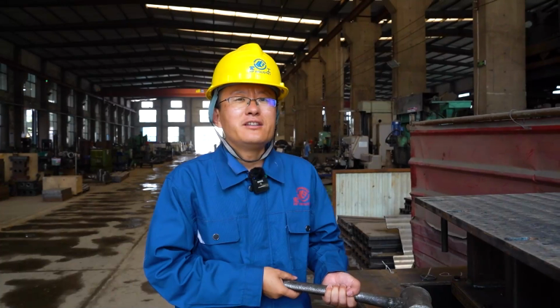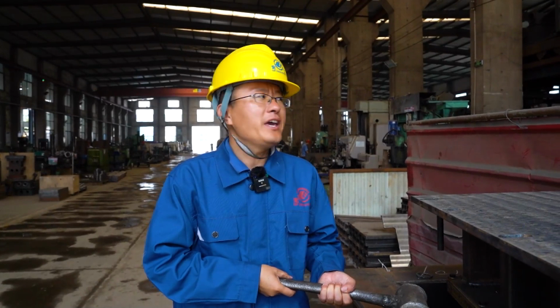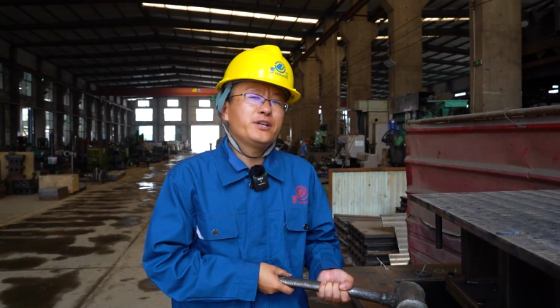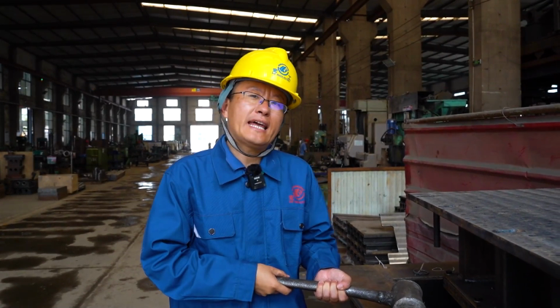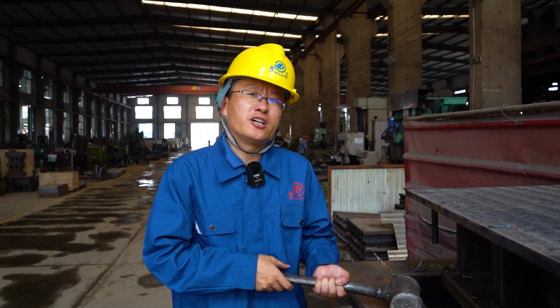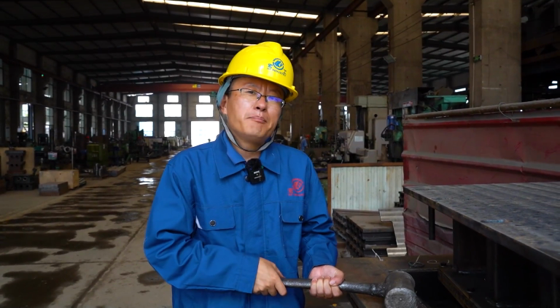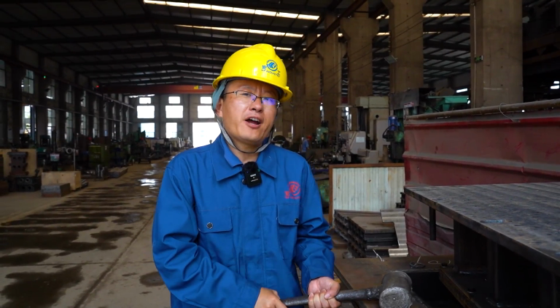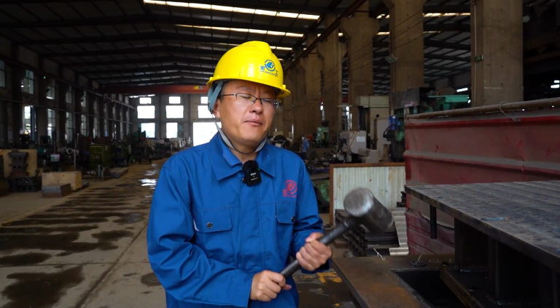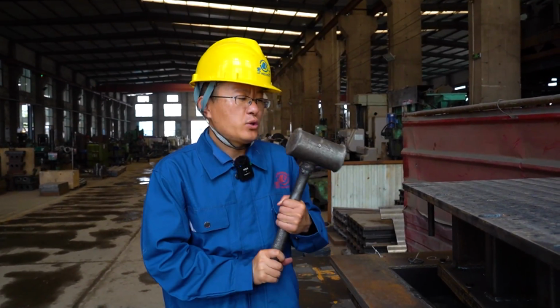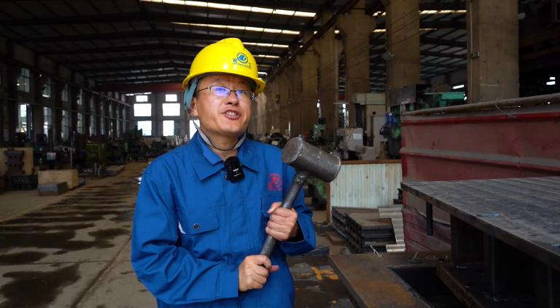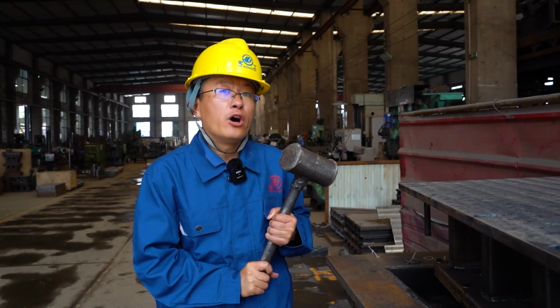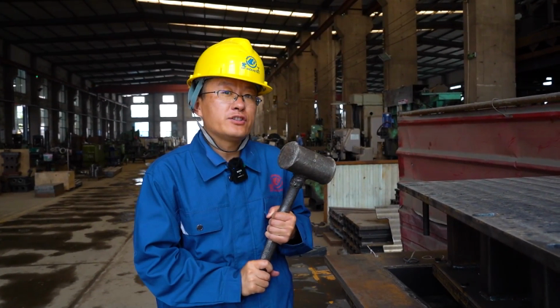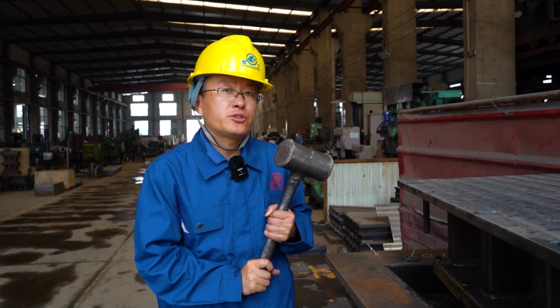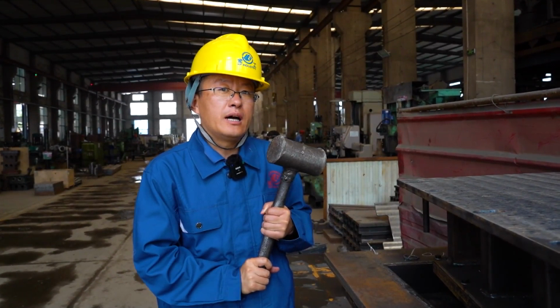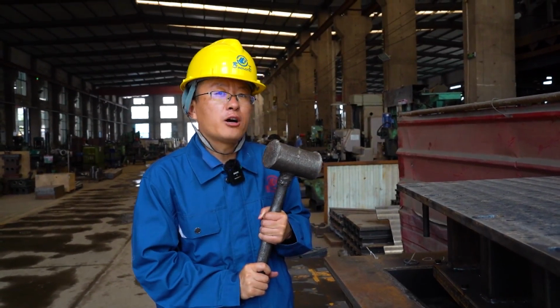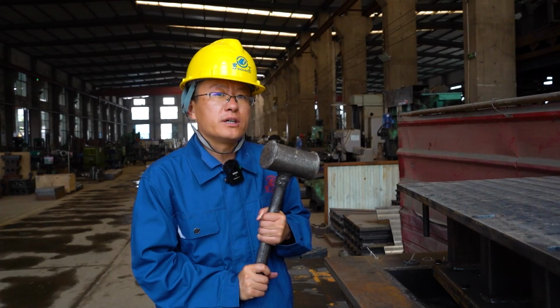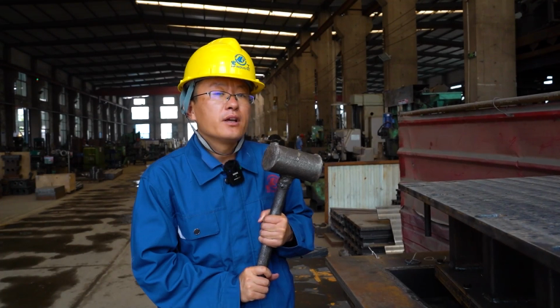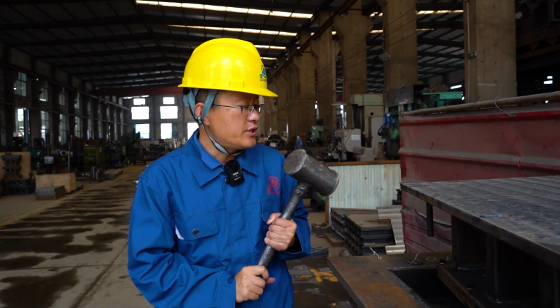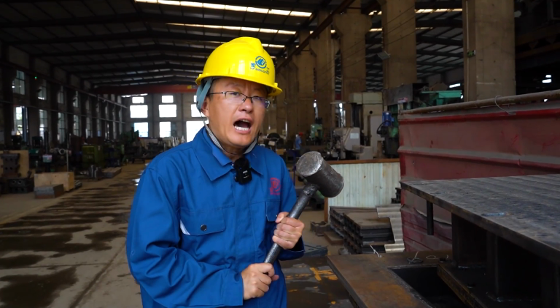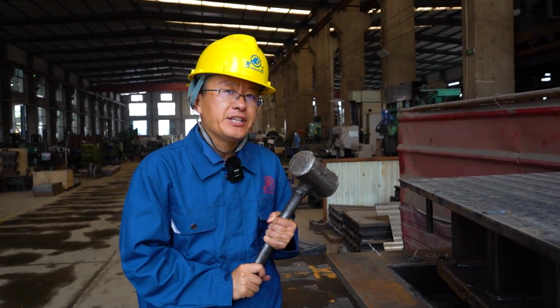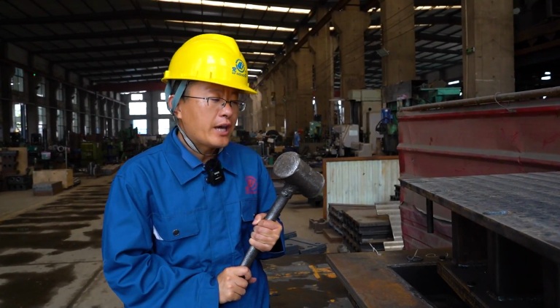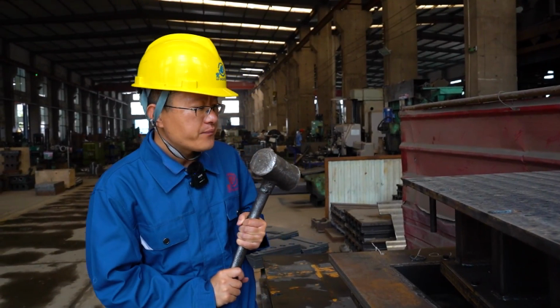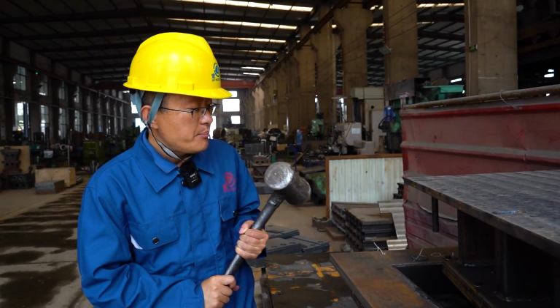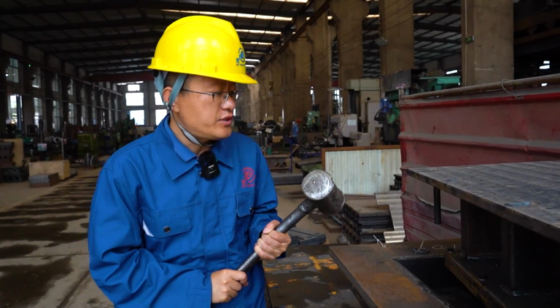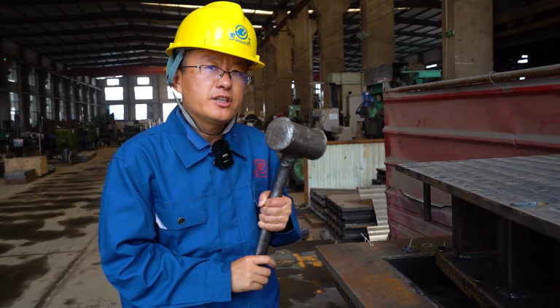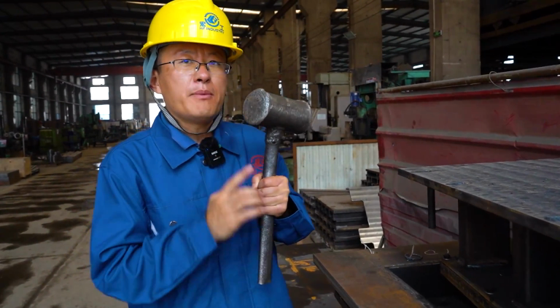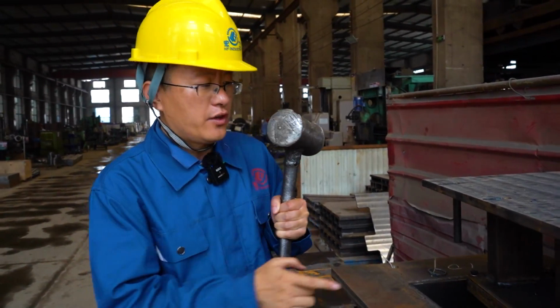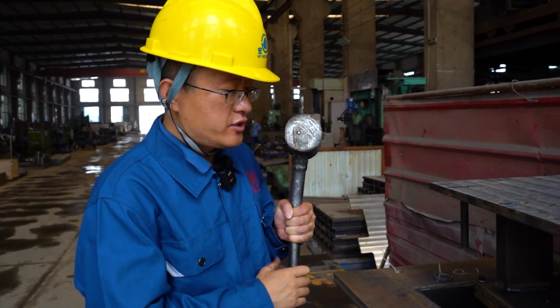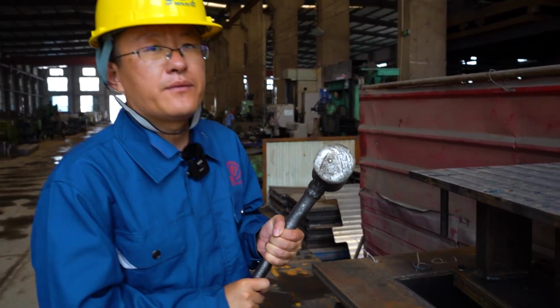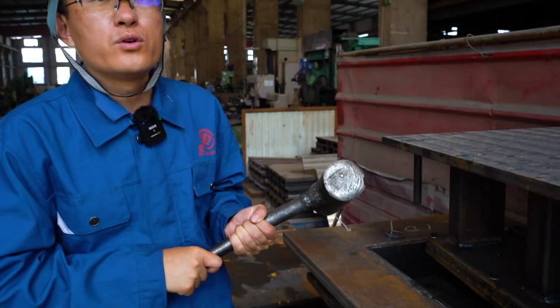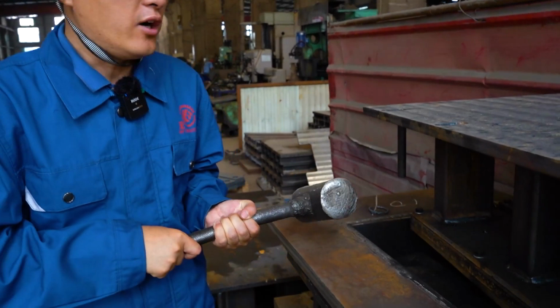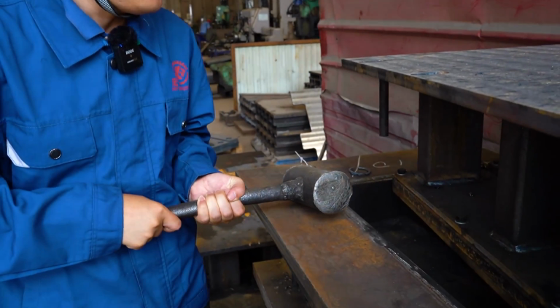Now here we do a test by a hammer to test our block mode — the hardness. Because this is the common steel, this is the mode steel — different.